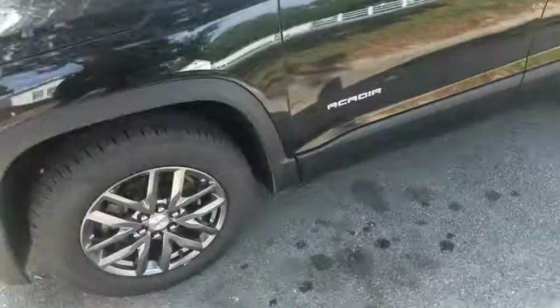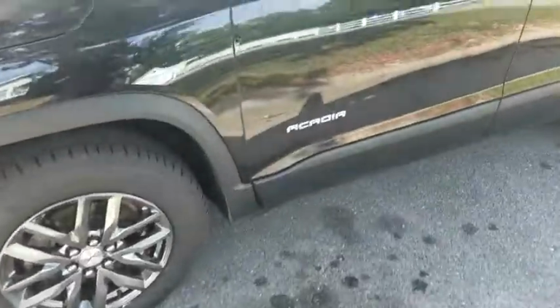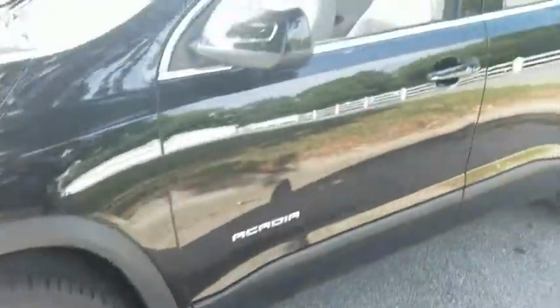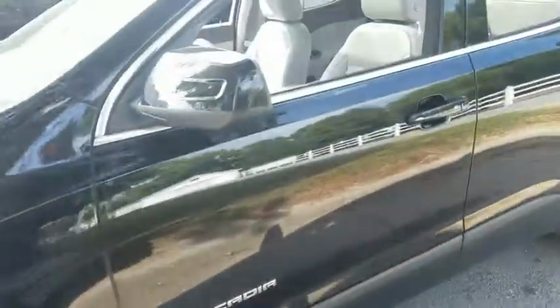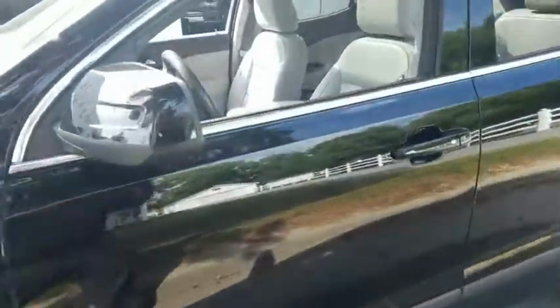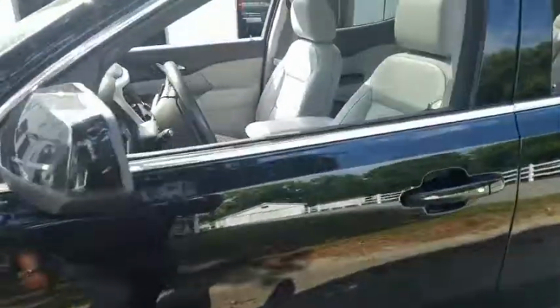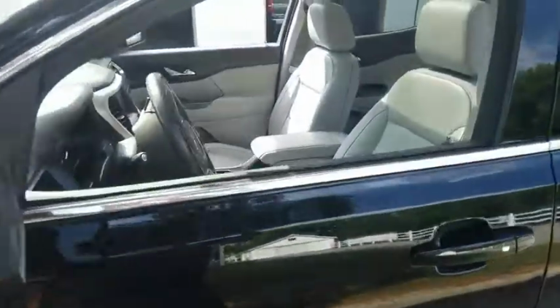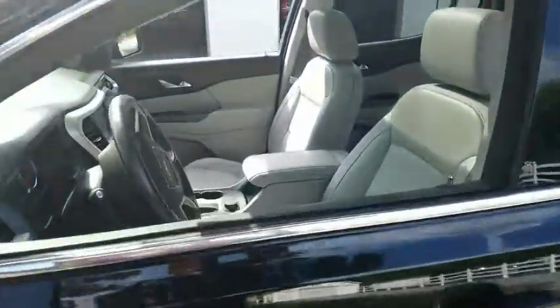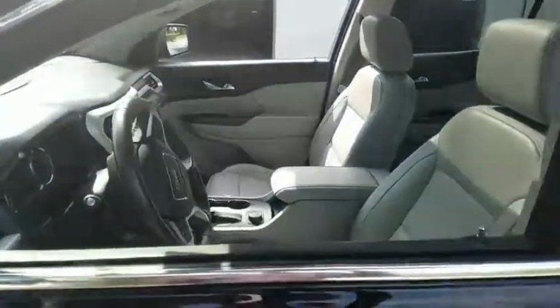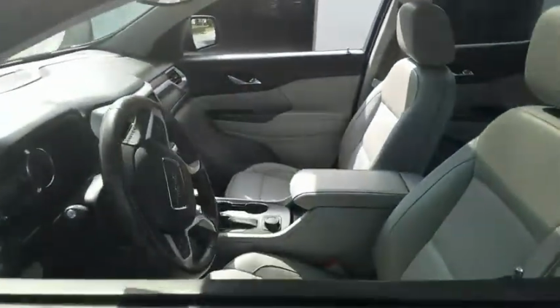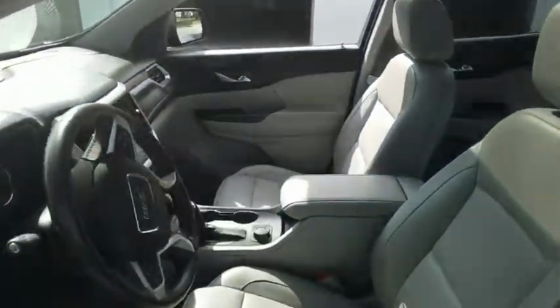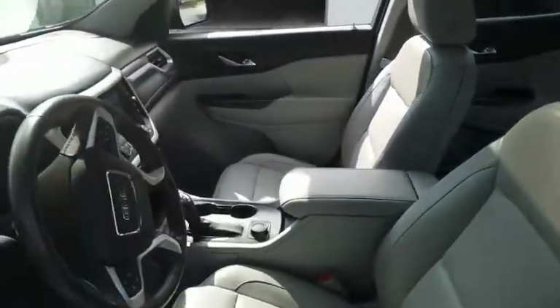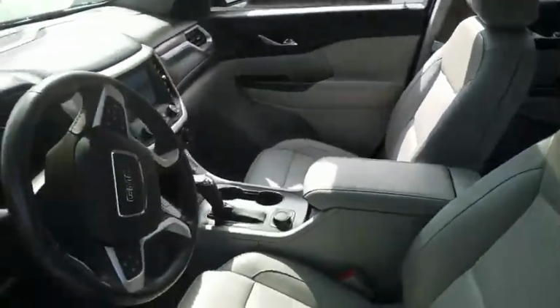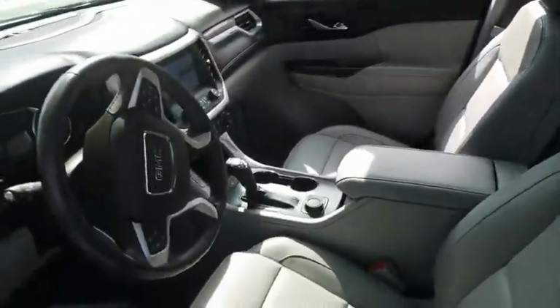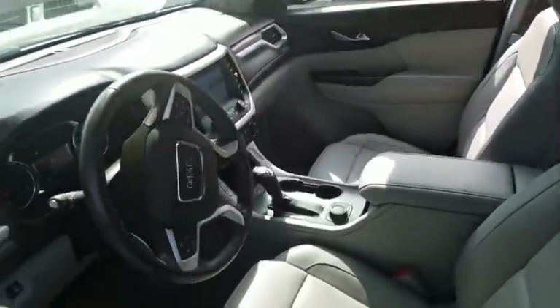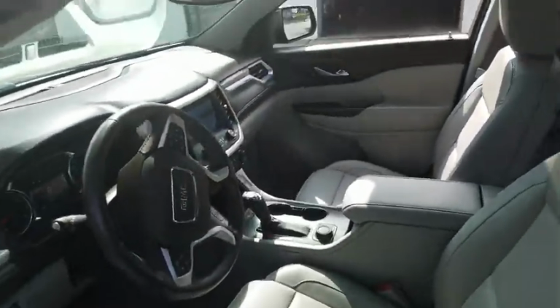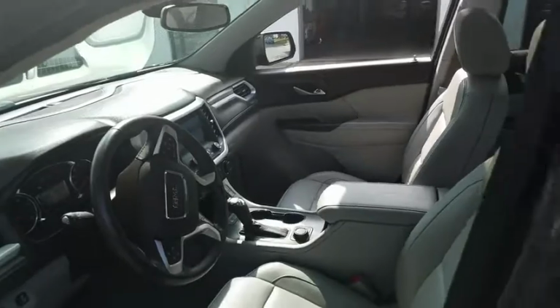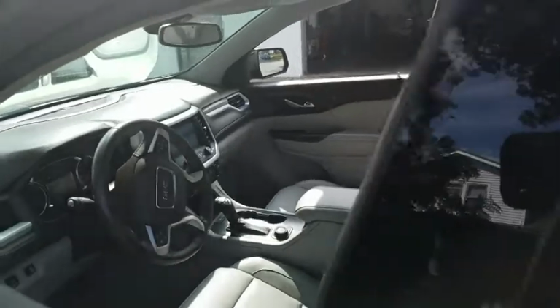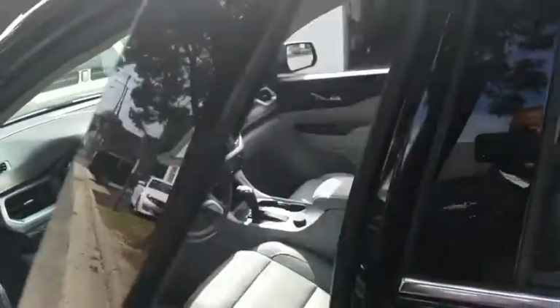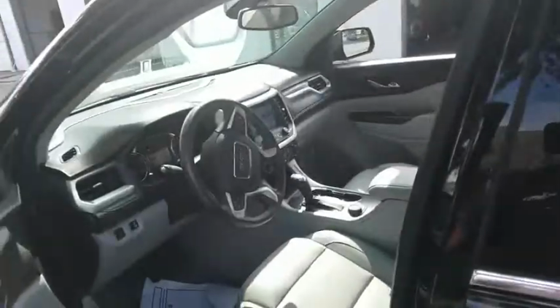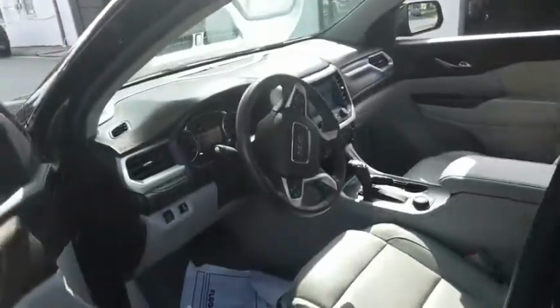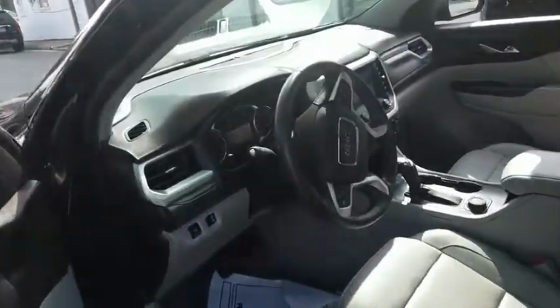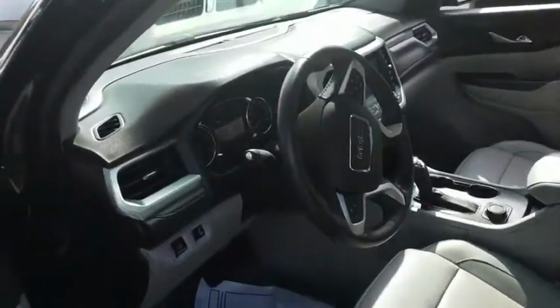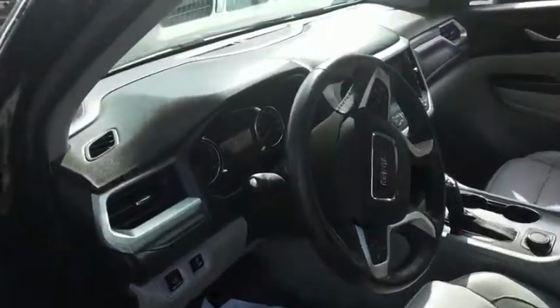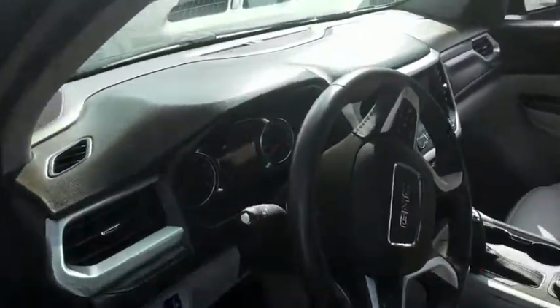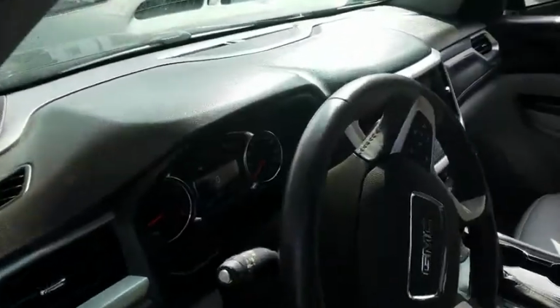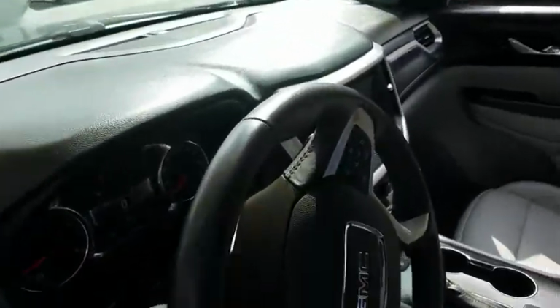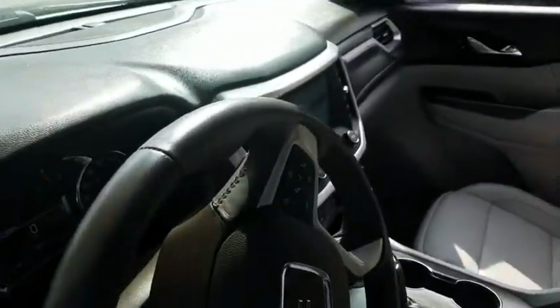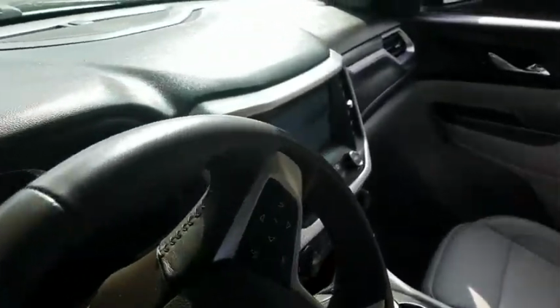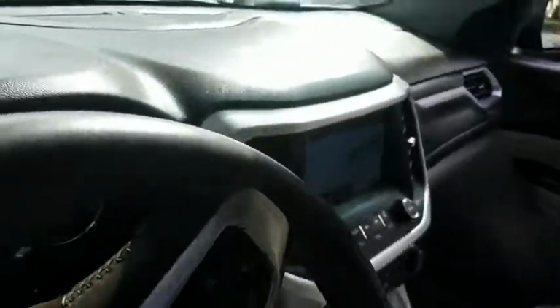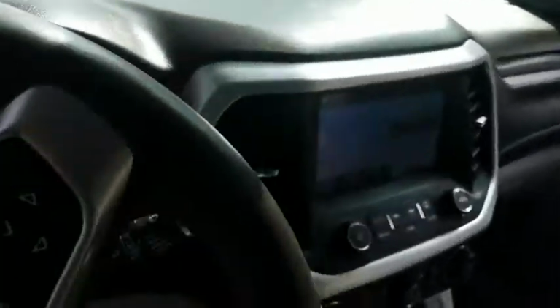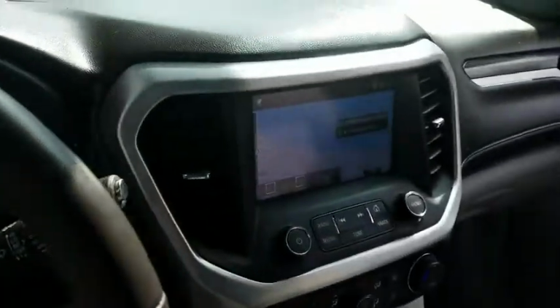This vehicle has less than 40,000 miles. Here are some of this vehicle's great options: remote vehicle start, cruise control, floor mats, front wheel drive, fog lamps.